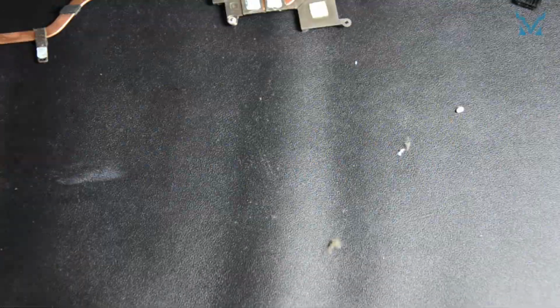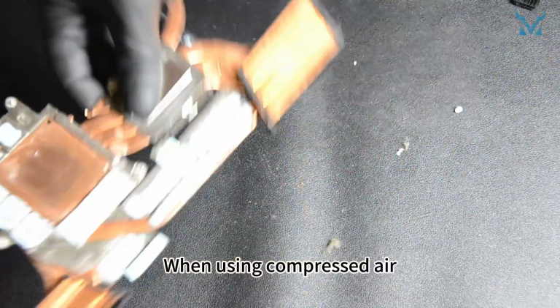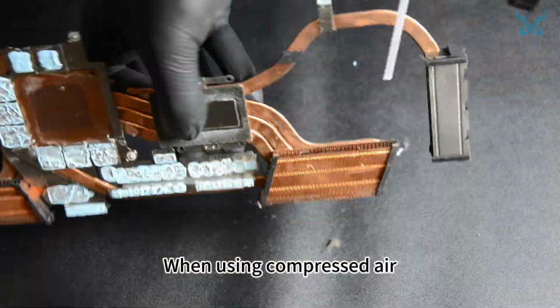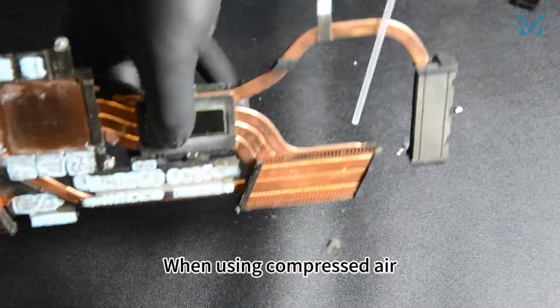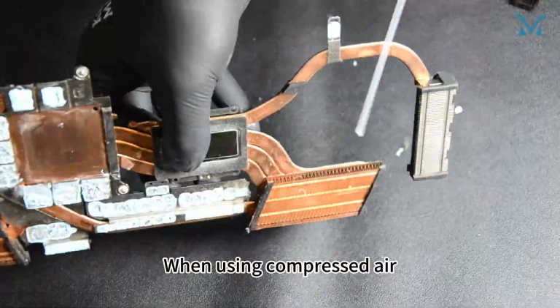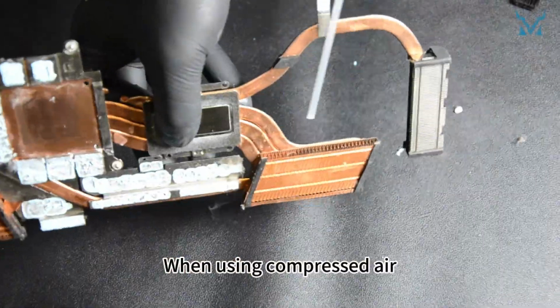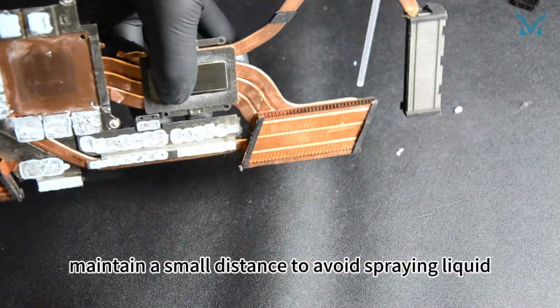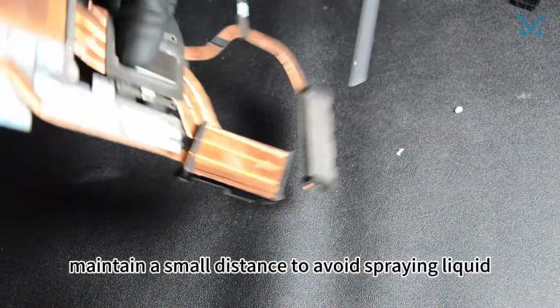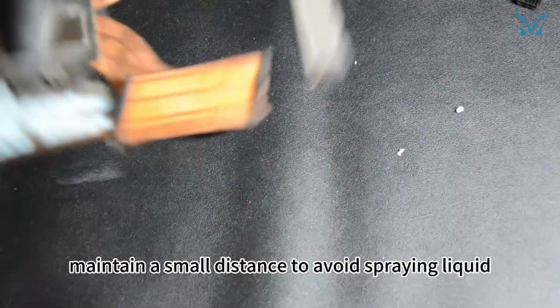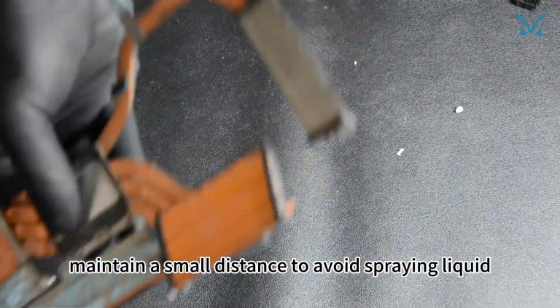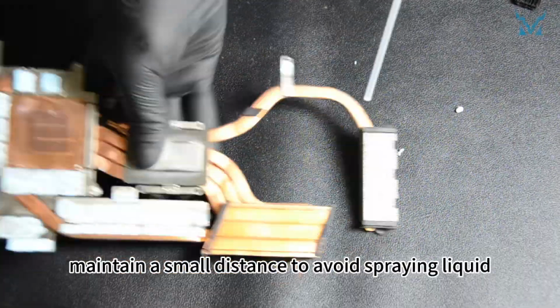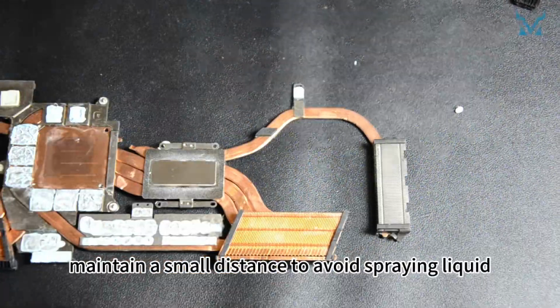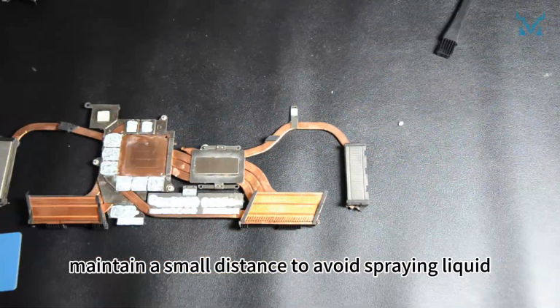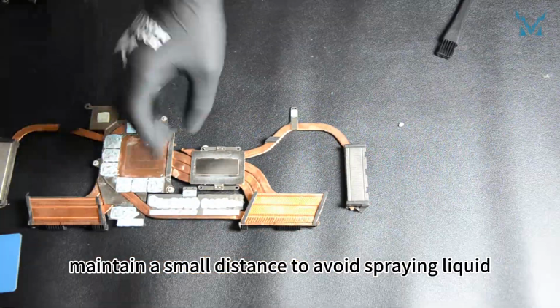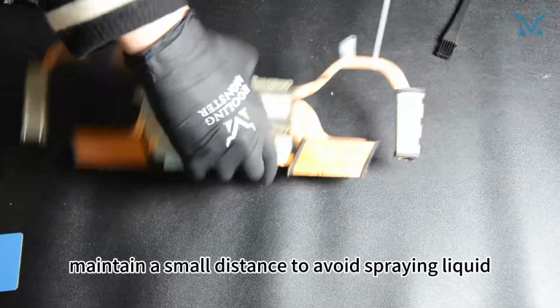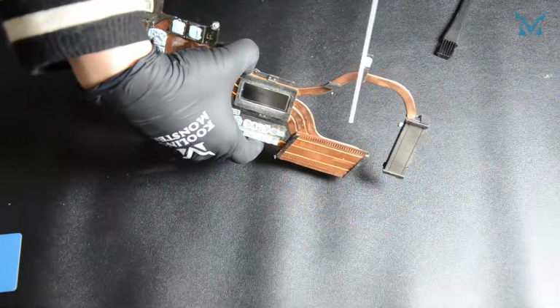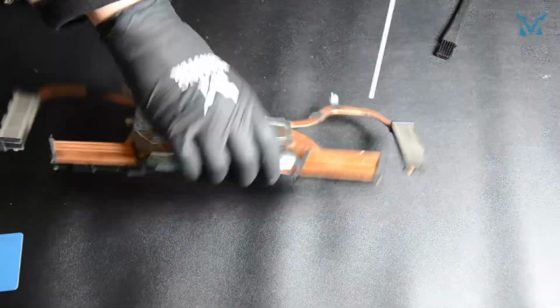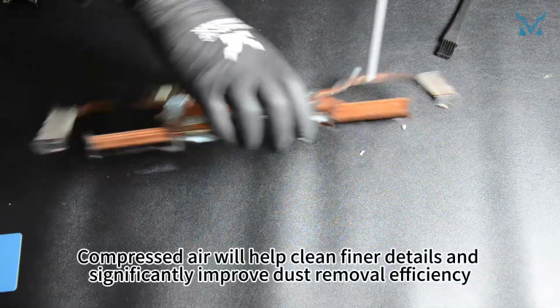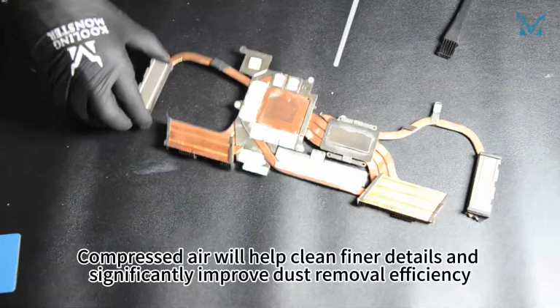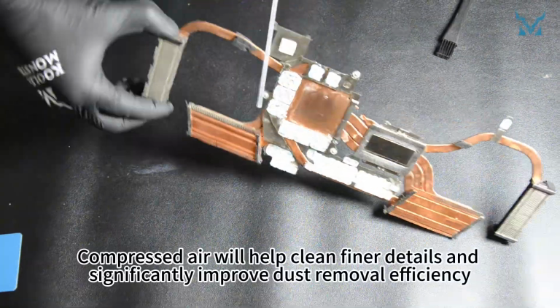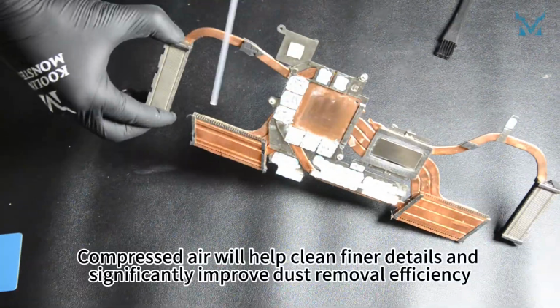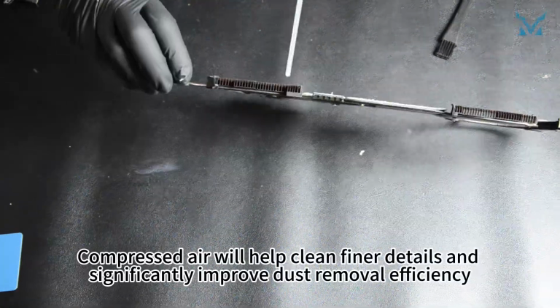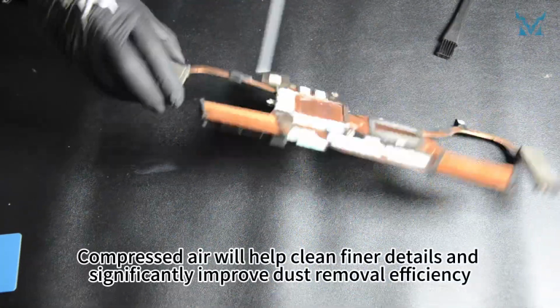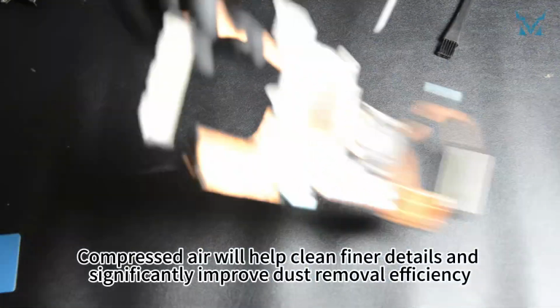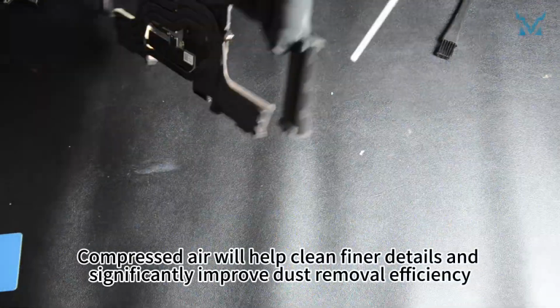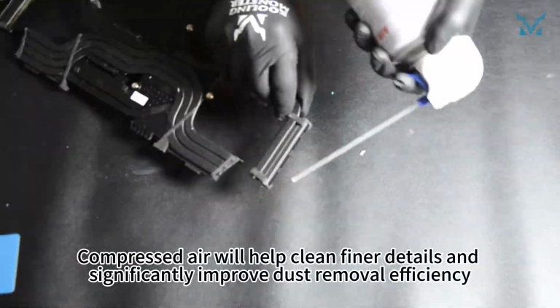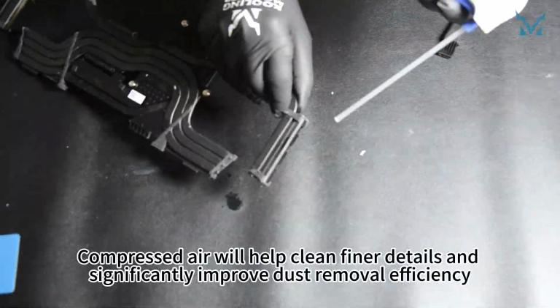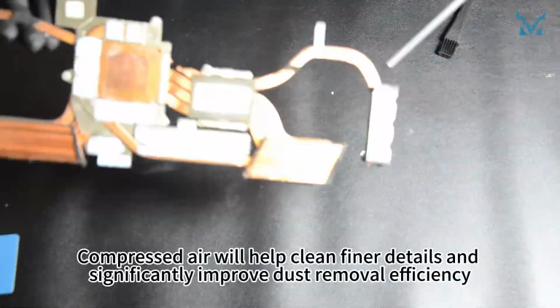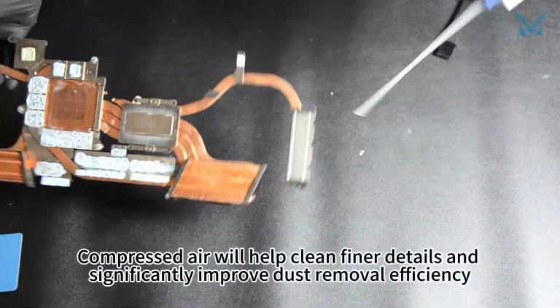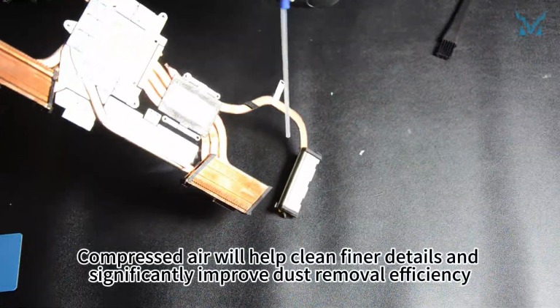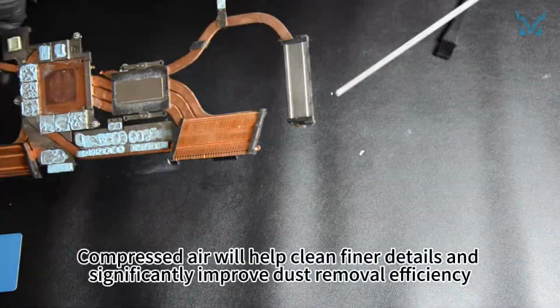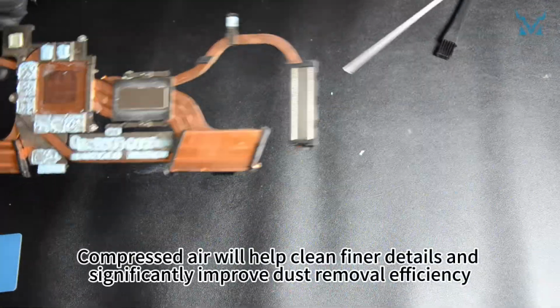When using compressed air, maintain a small distance to avoid spraying liquid. Compressed air will help clean finer details and significantly improve dust removal efficiency.